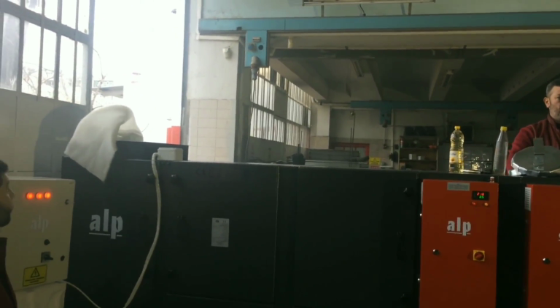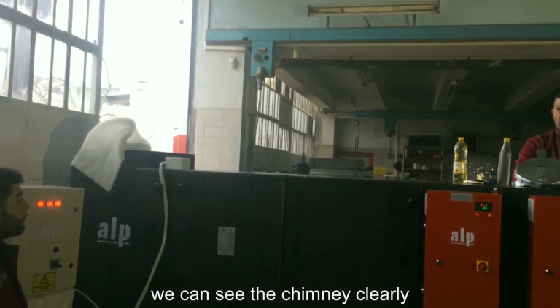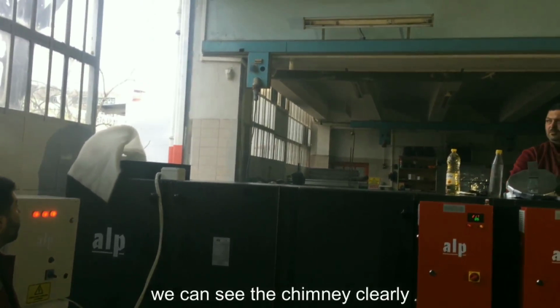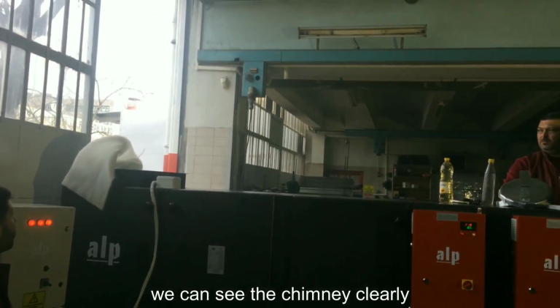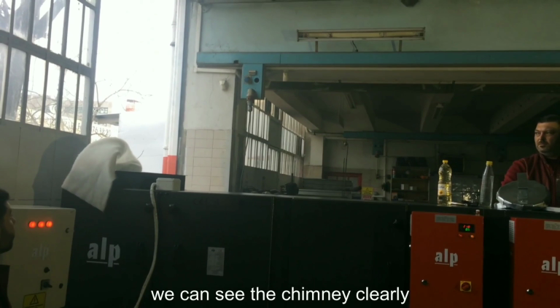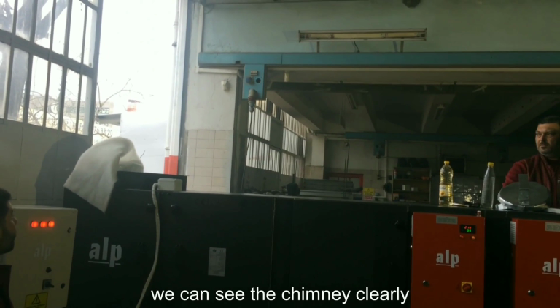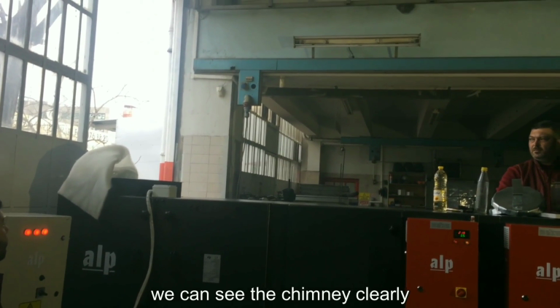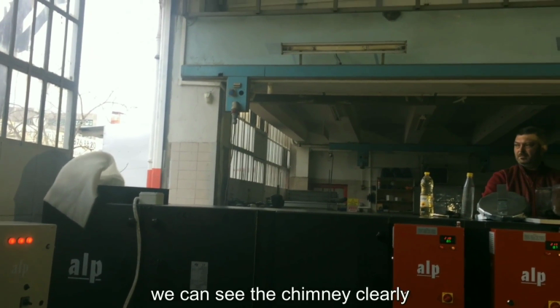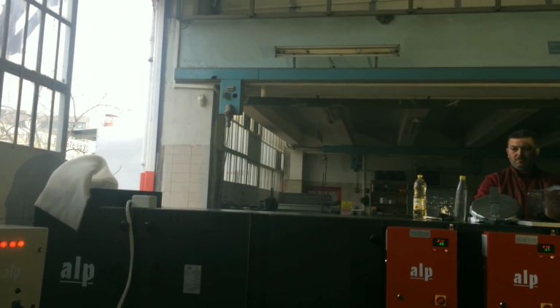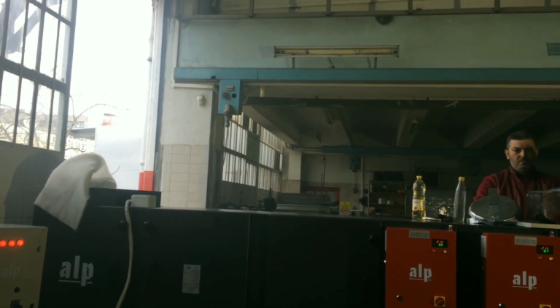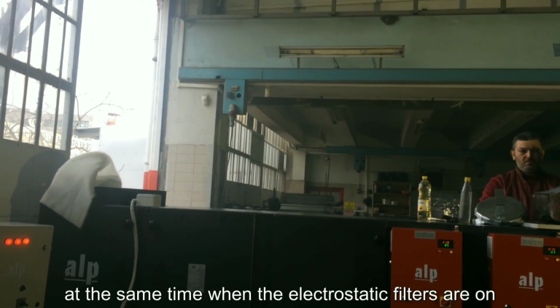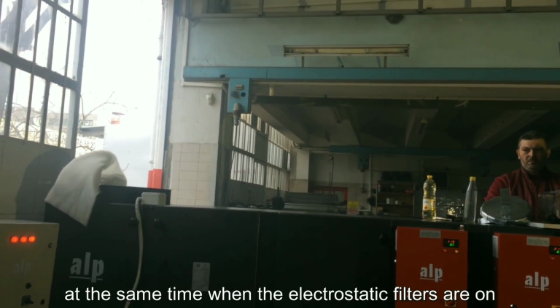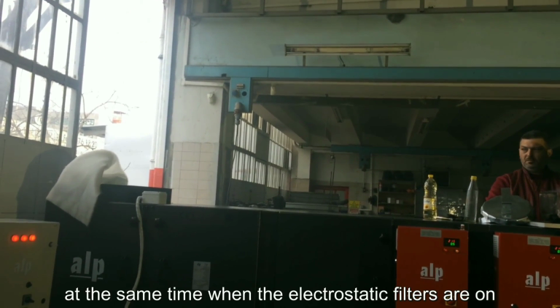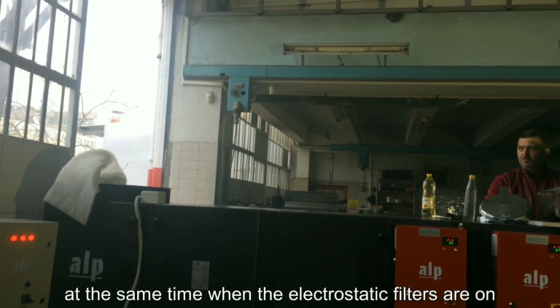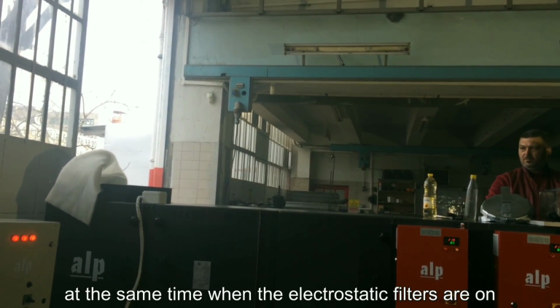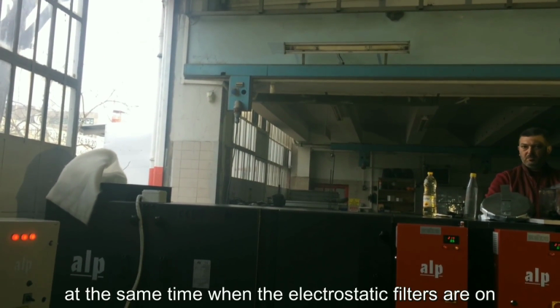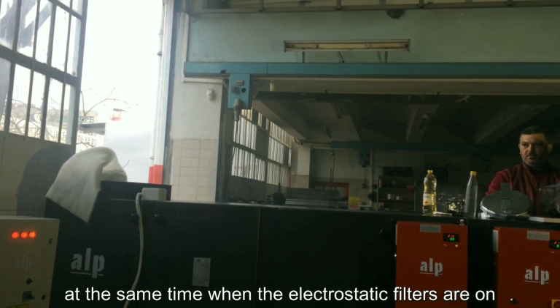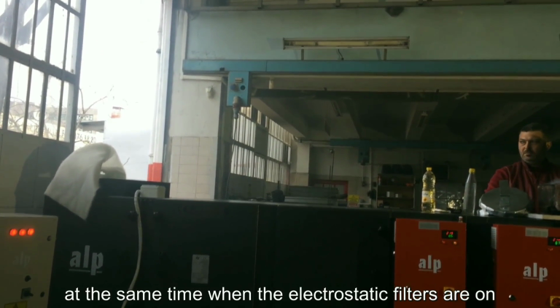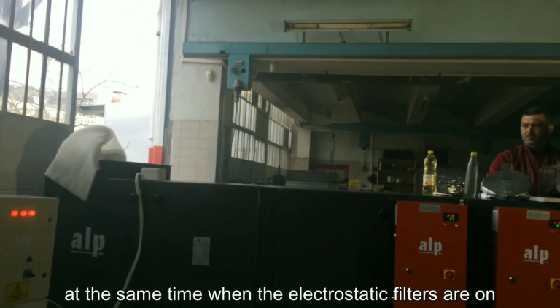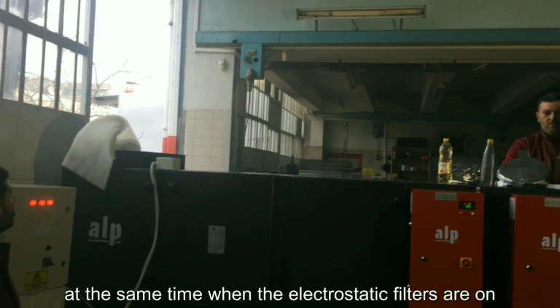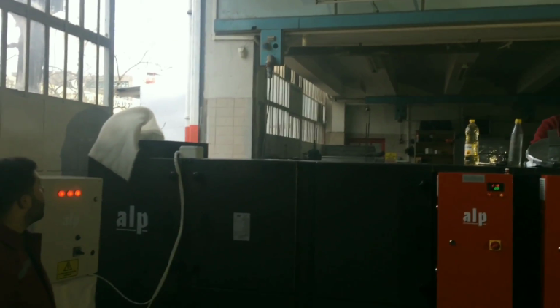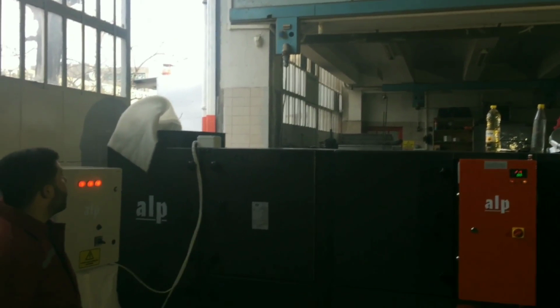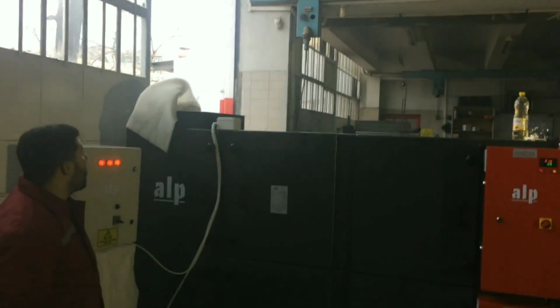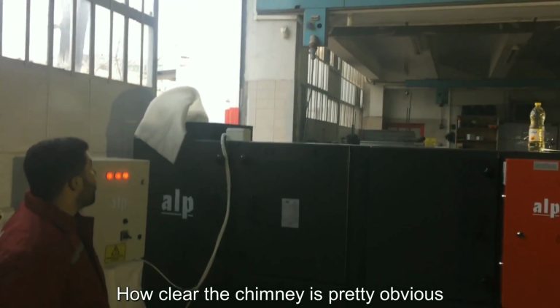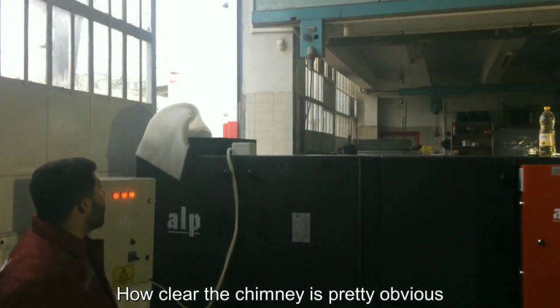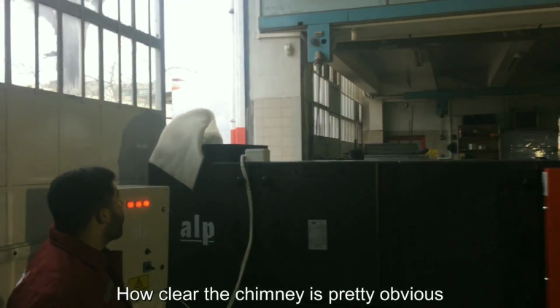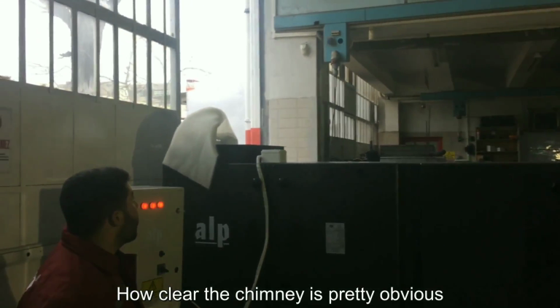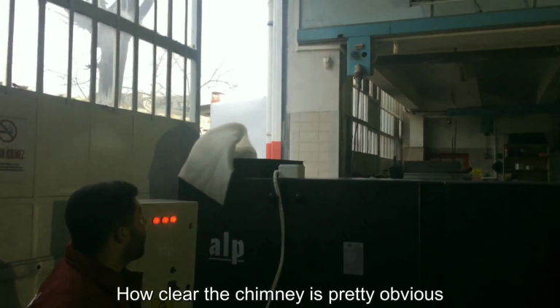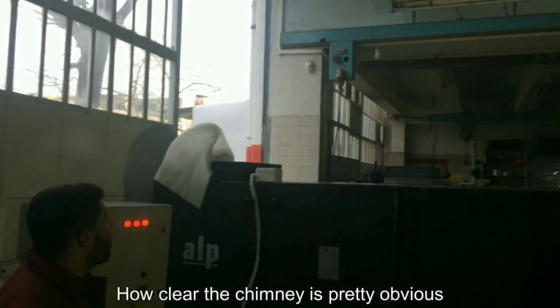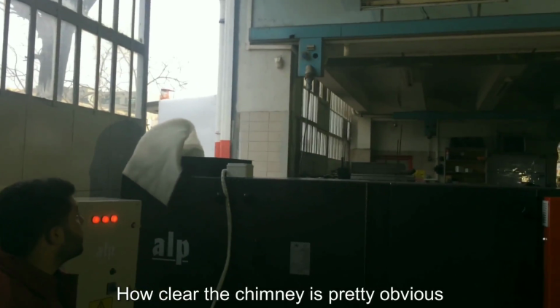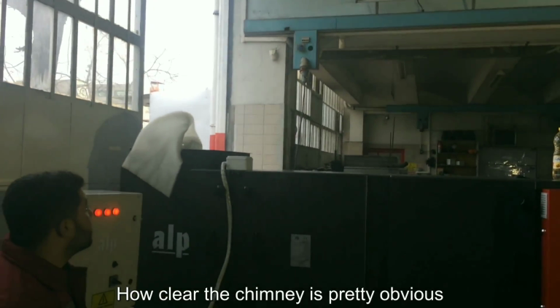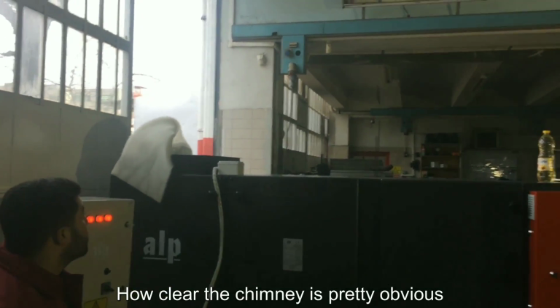We can see the chimney clearly at the same time when the electrostatic filter is on. How clear the chimney is — it is pretty obvious.